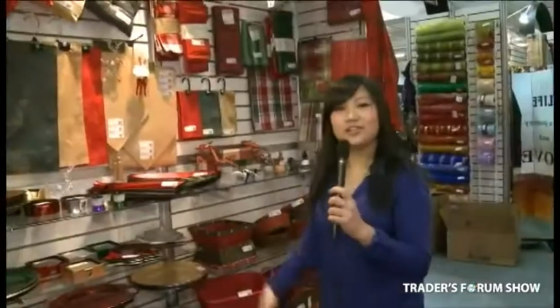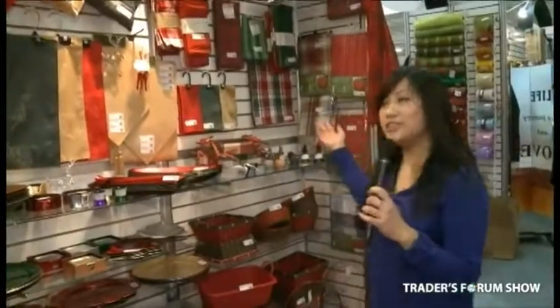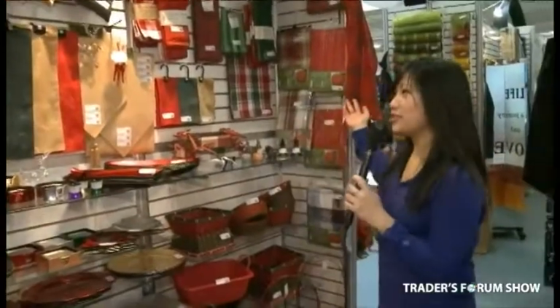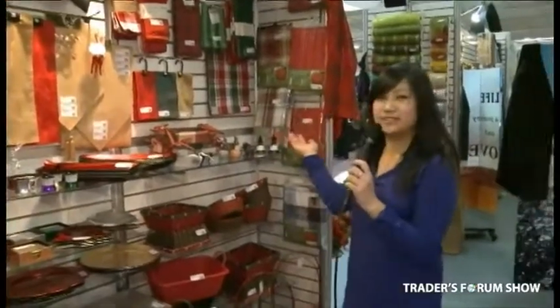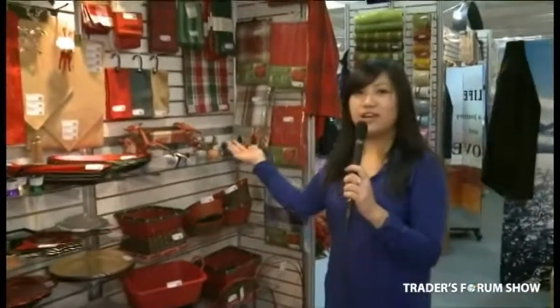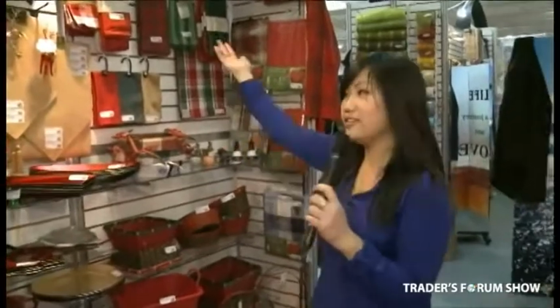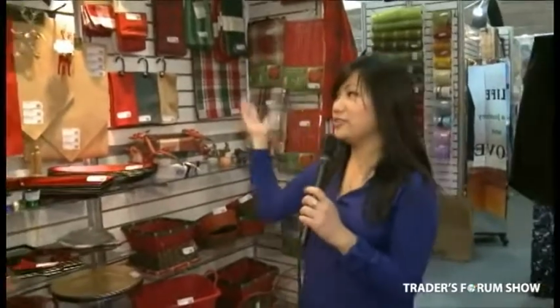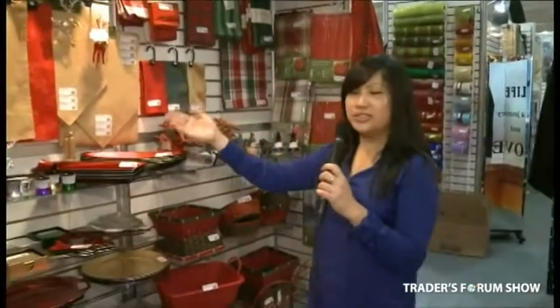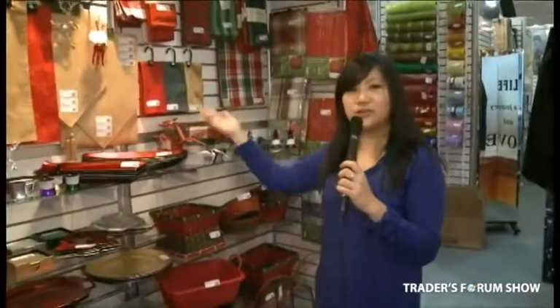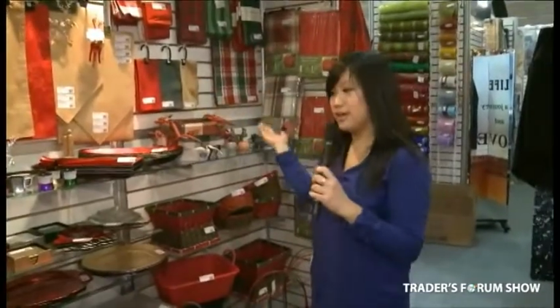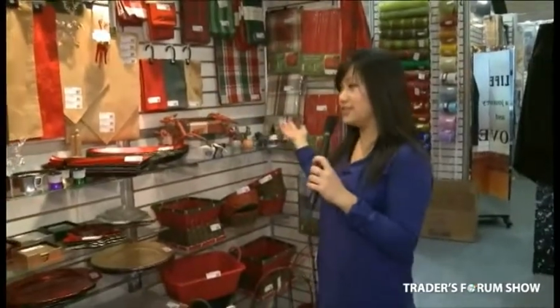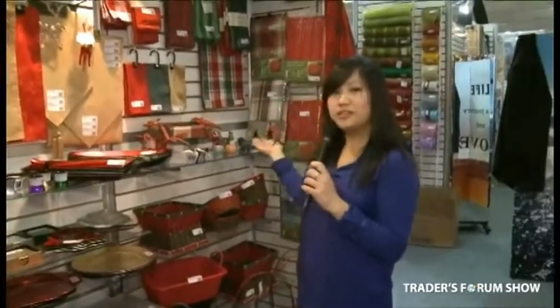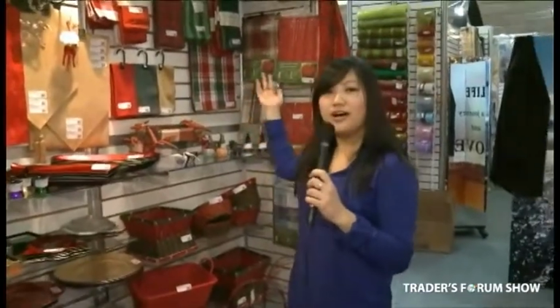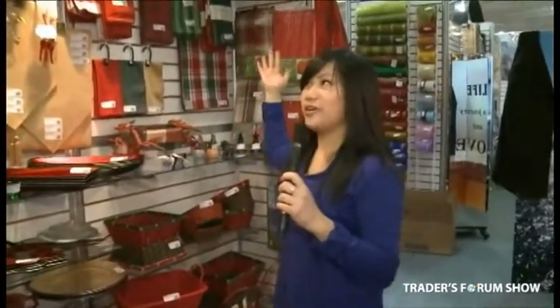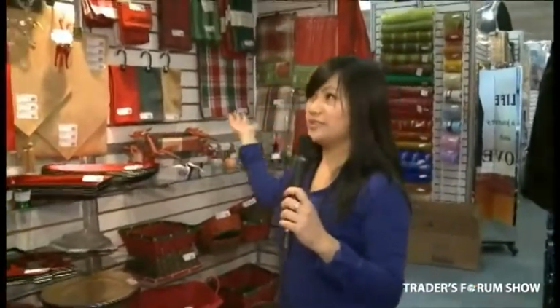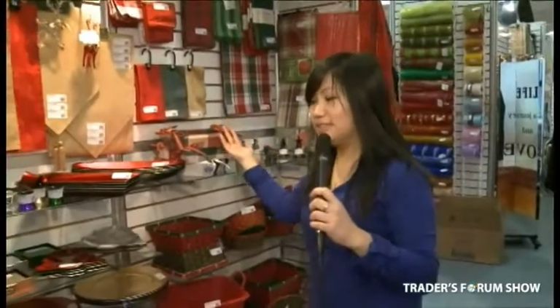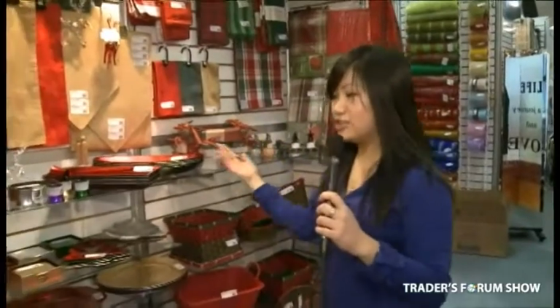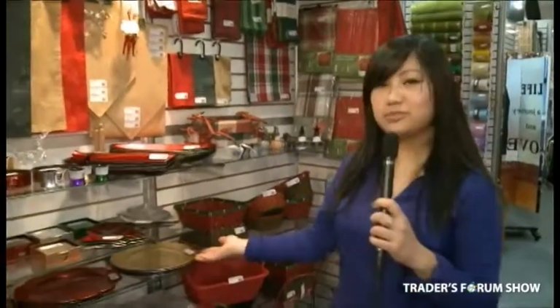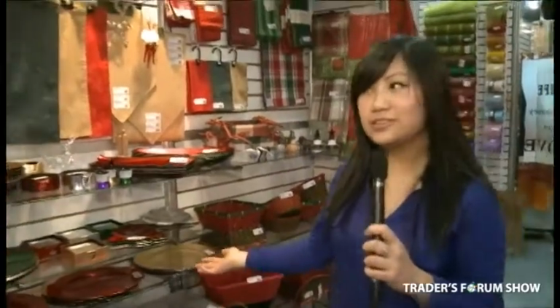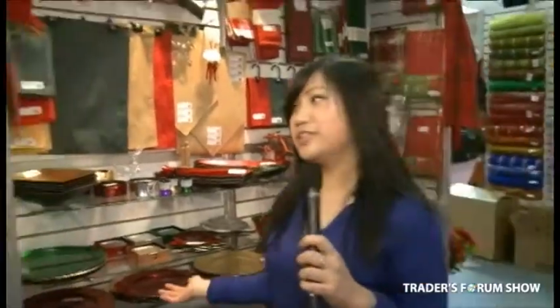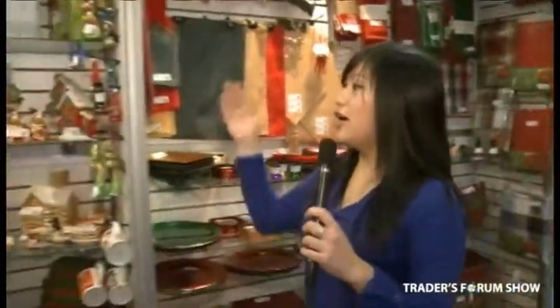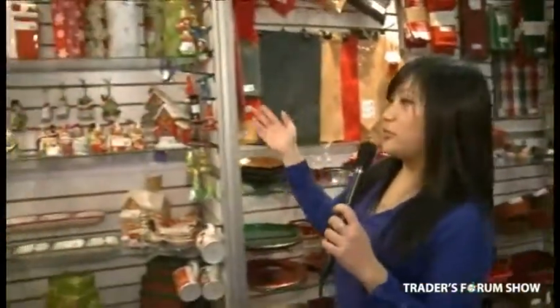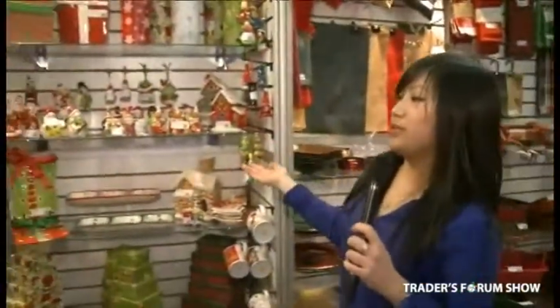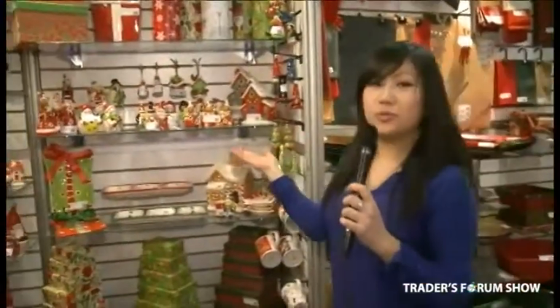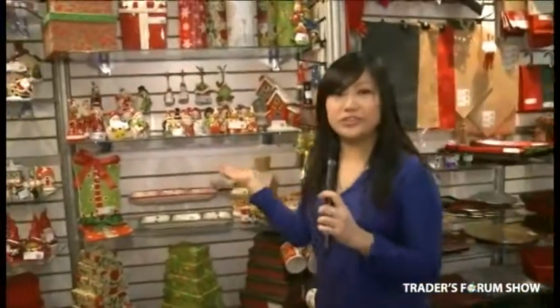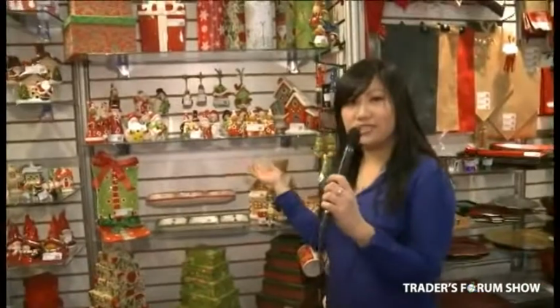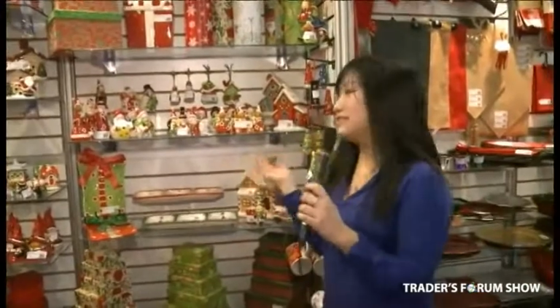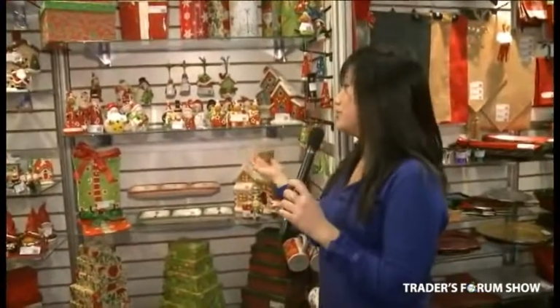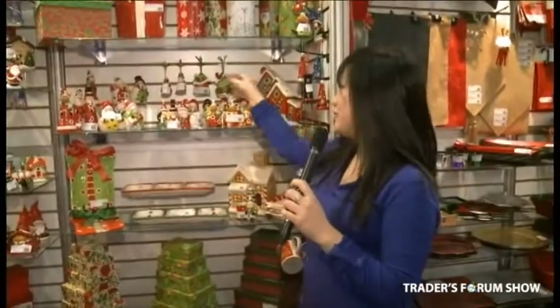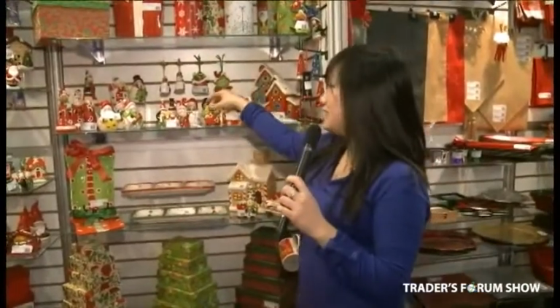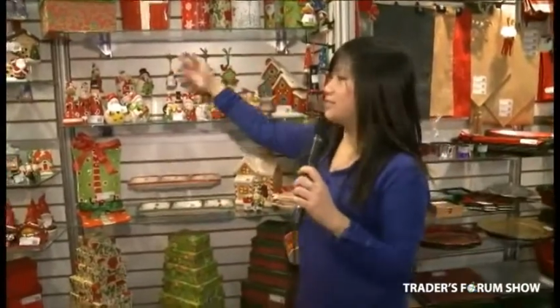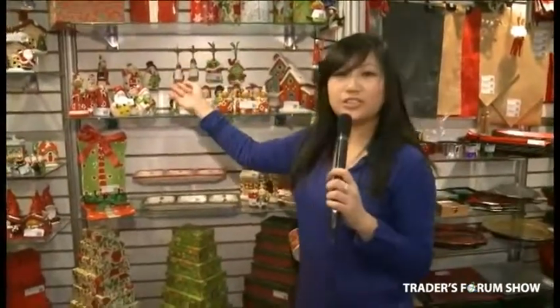Over here we have our Christmas line and the tones are greens, golds, and reds as usual. Our Christmas linen set, charger plates over here. We've brought in a bunch of brand new LED light-up figurines and decorations.